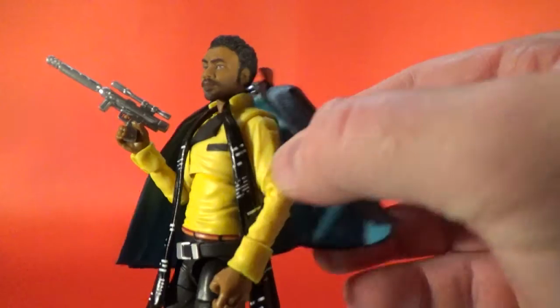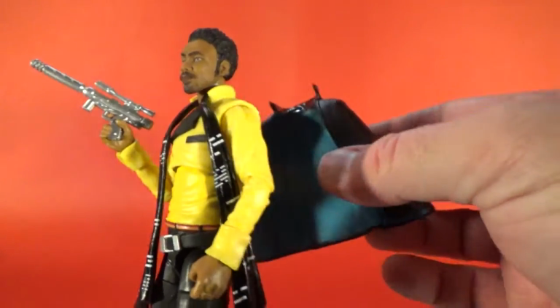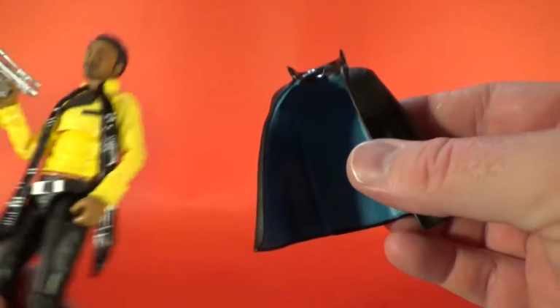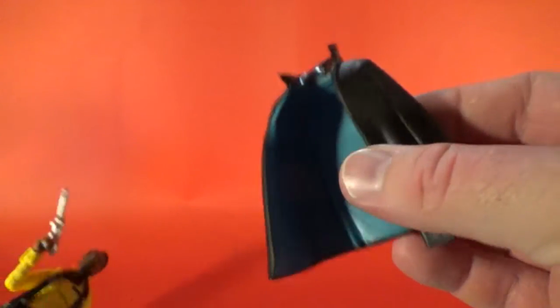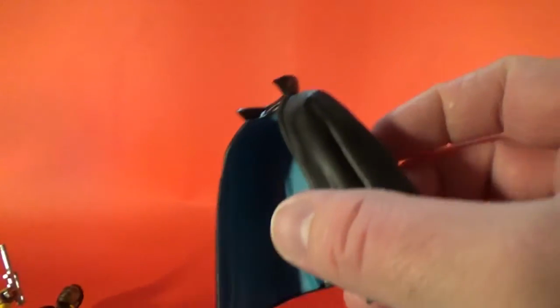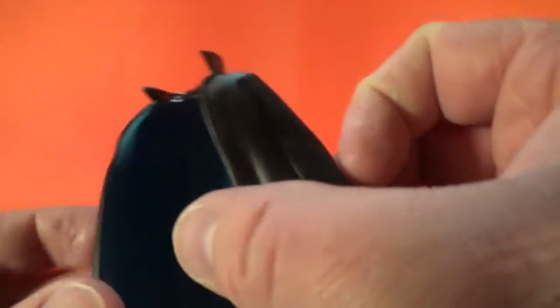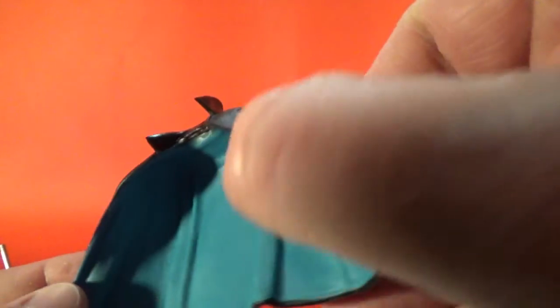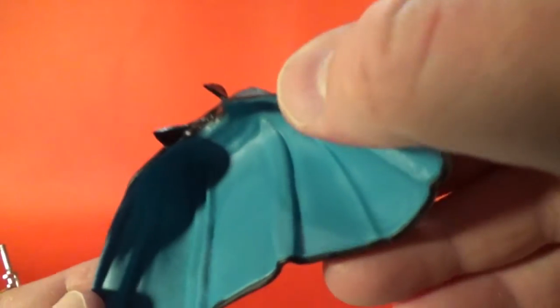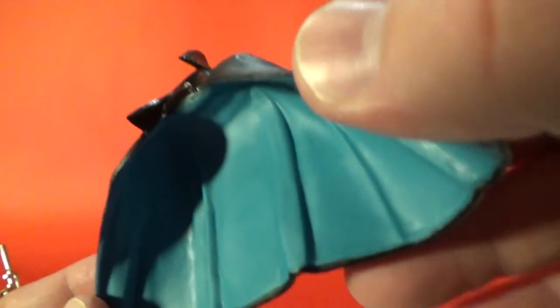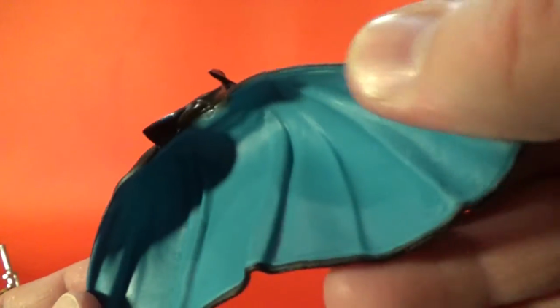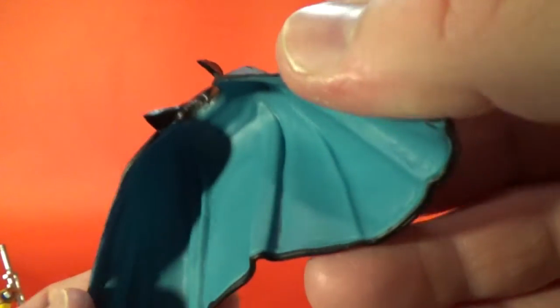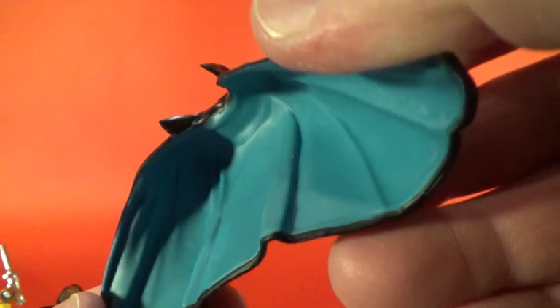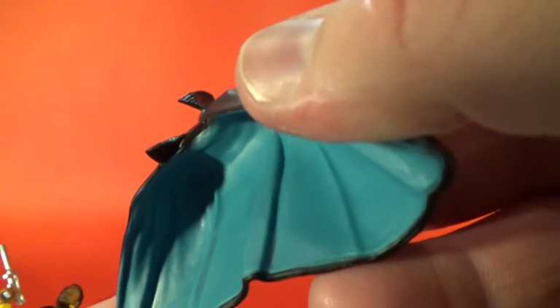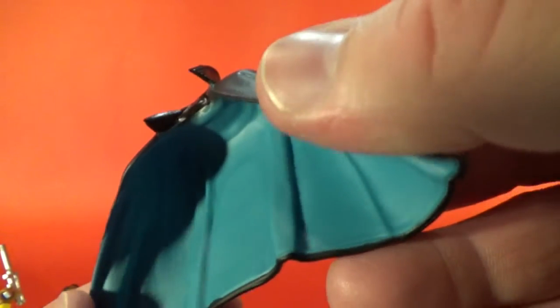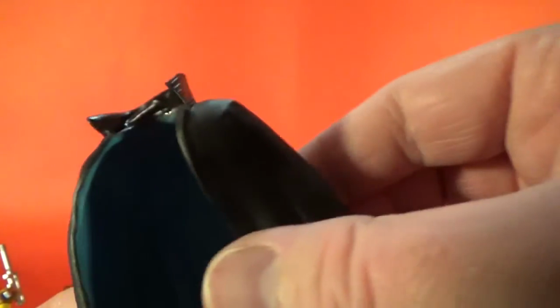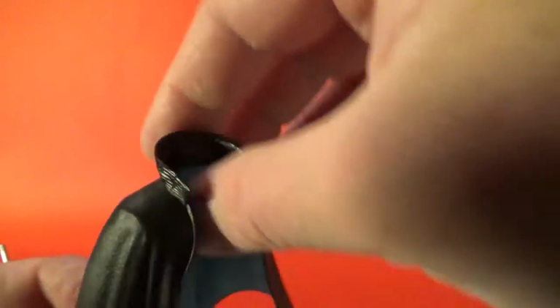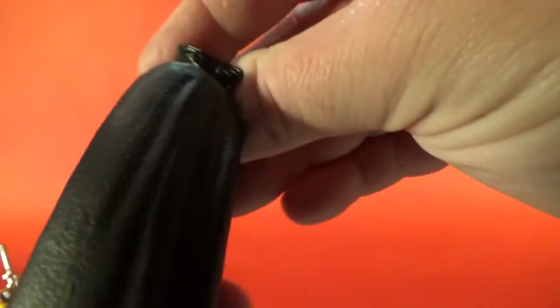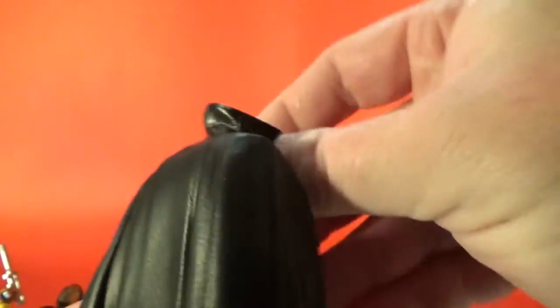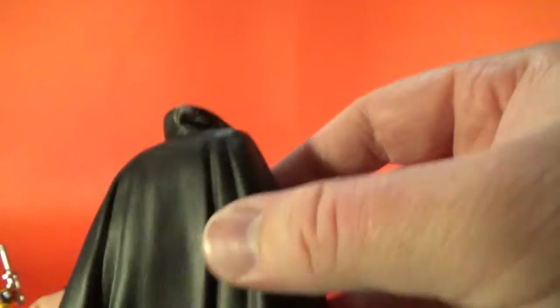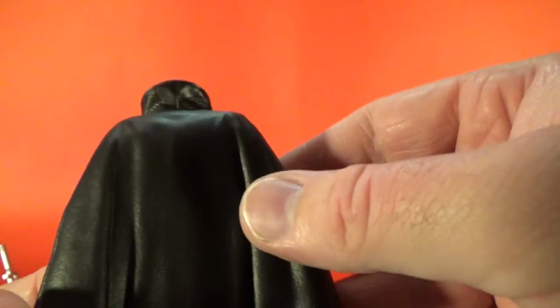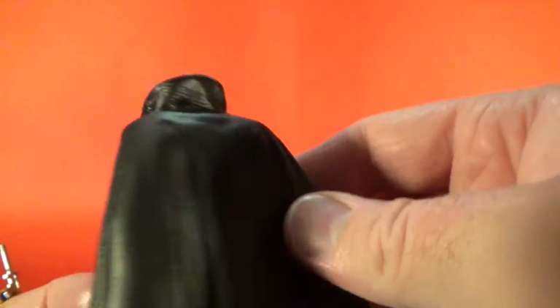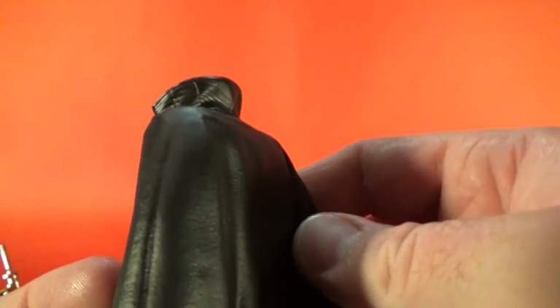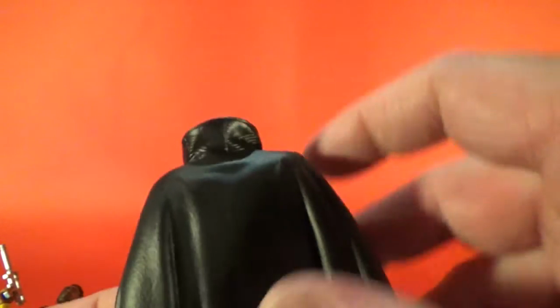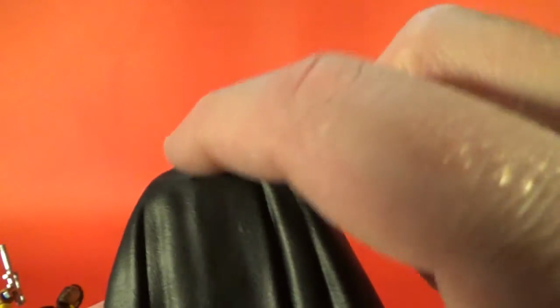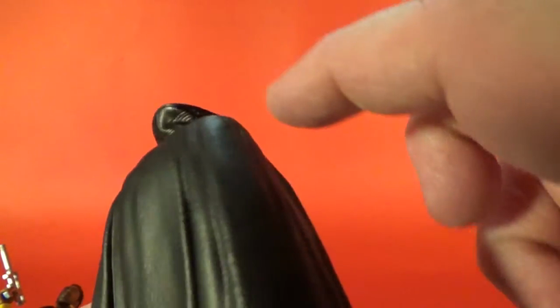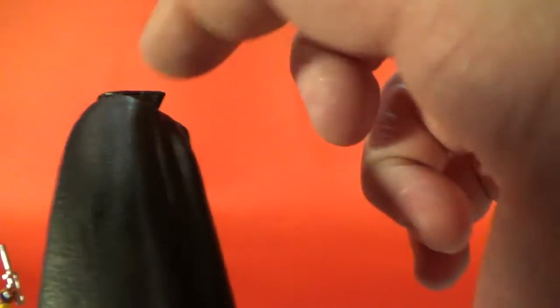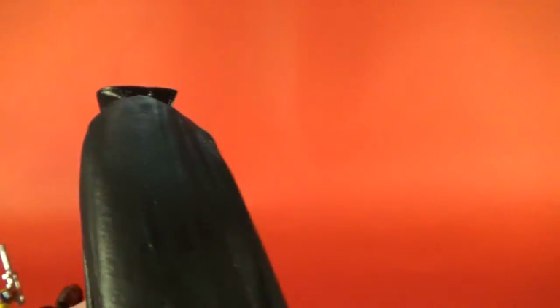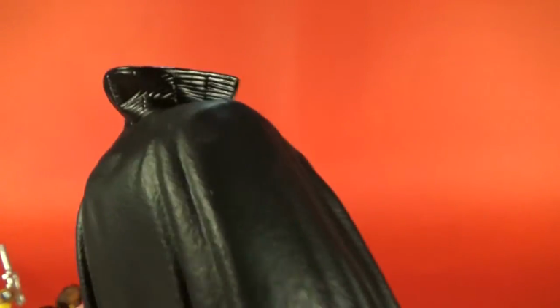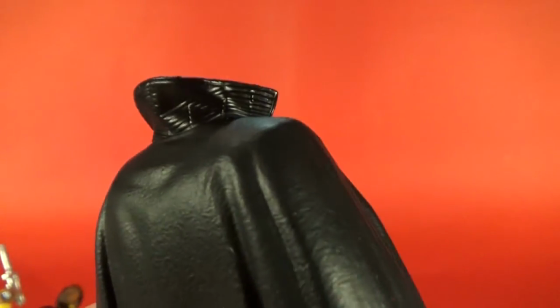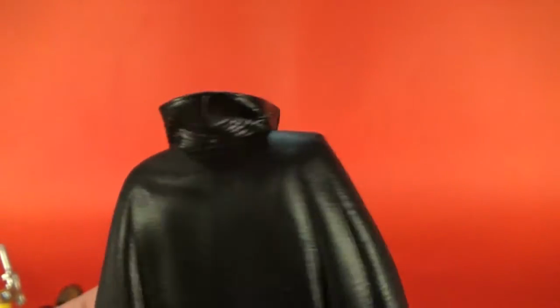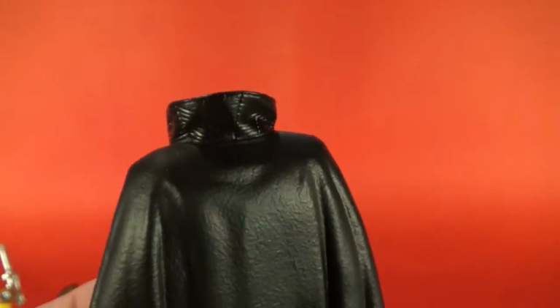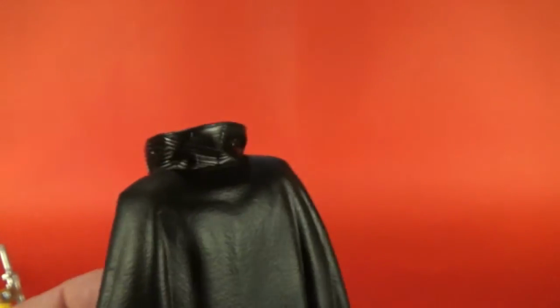Let's remove this cape. Nicely made, nice malleable plastic, blue on the inside, collar up — how cool is that? I really like the little details around the collar there. Looks good.